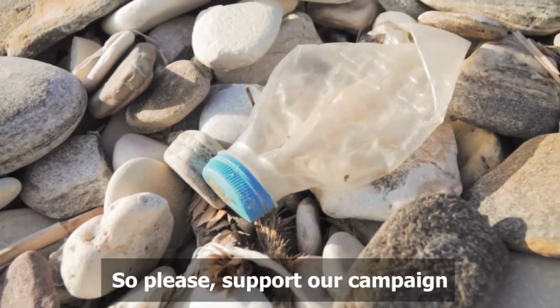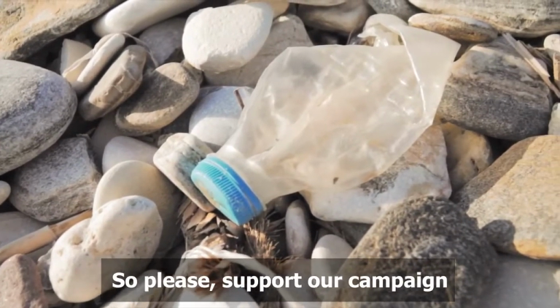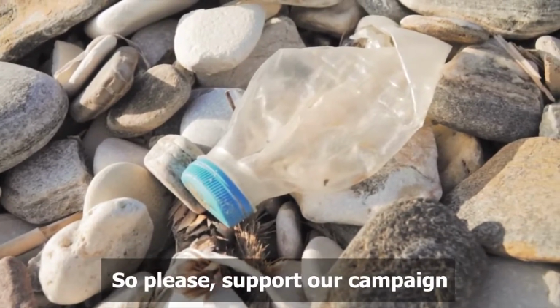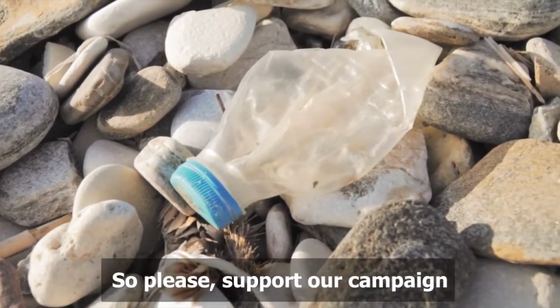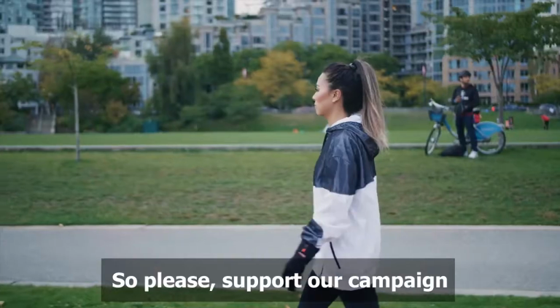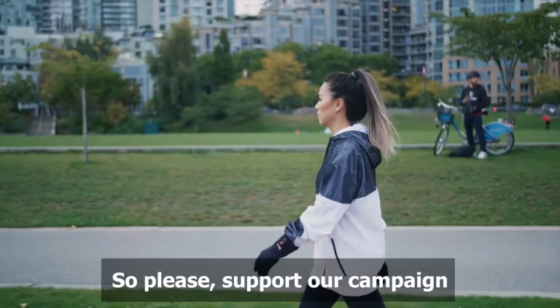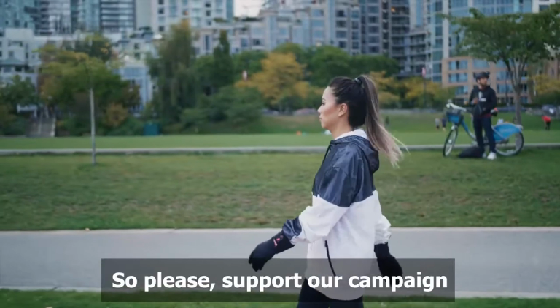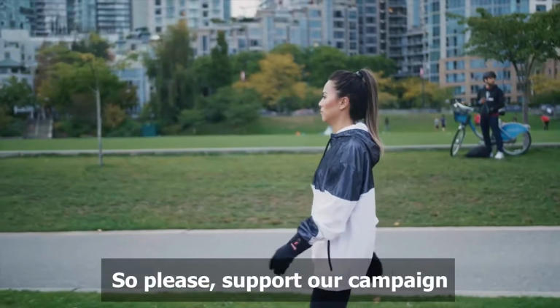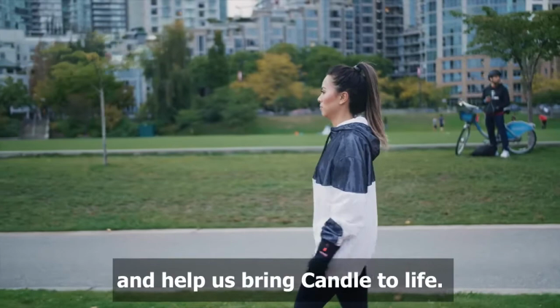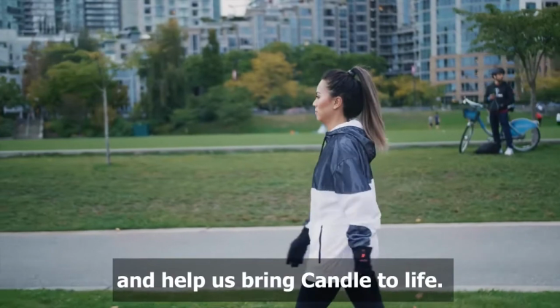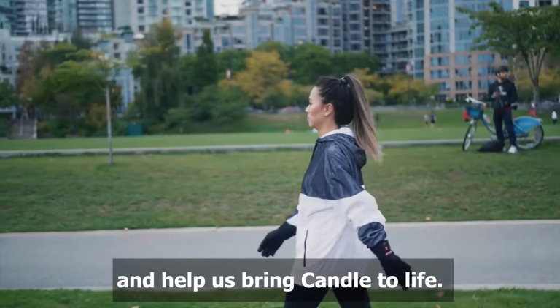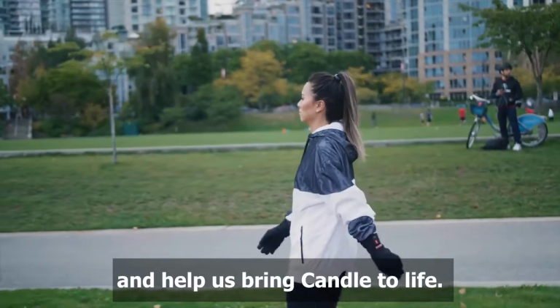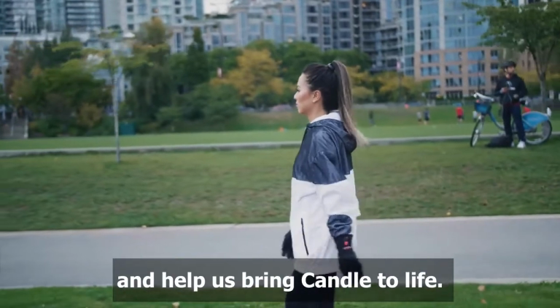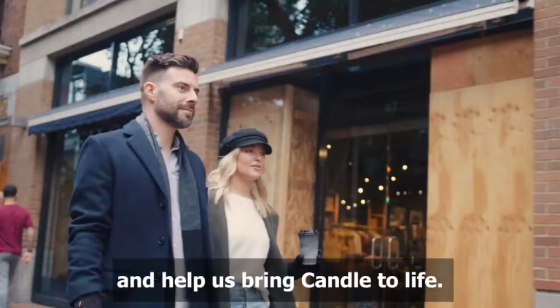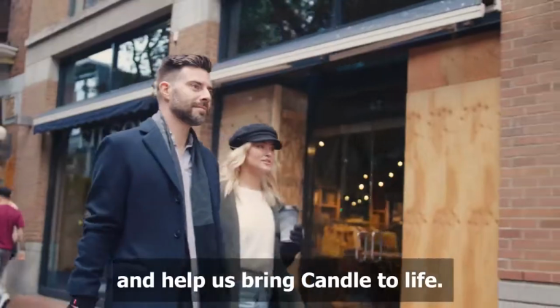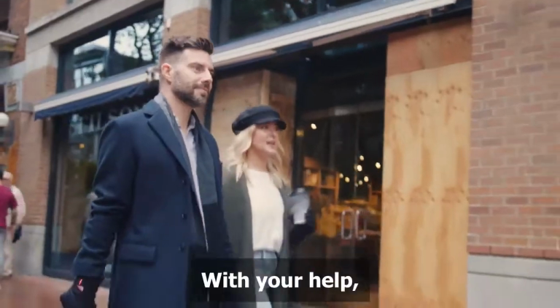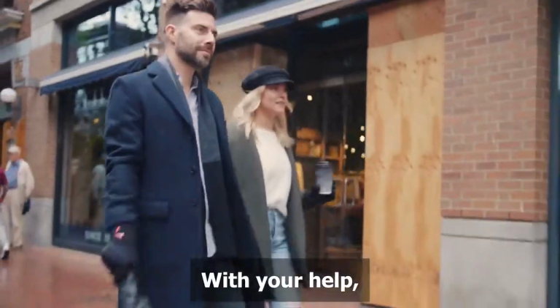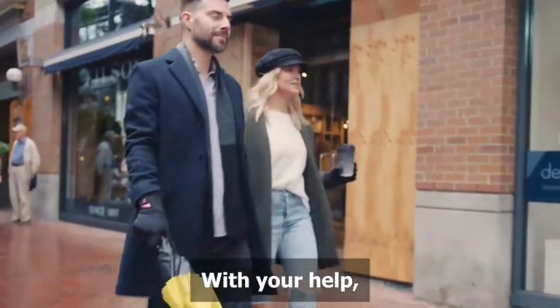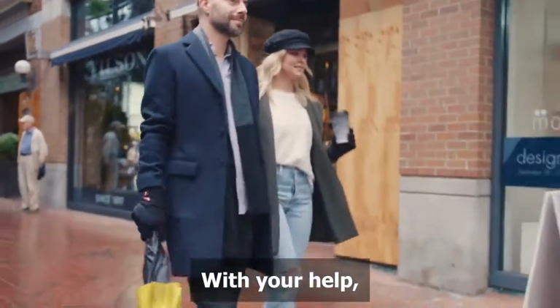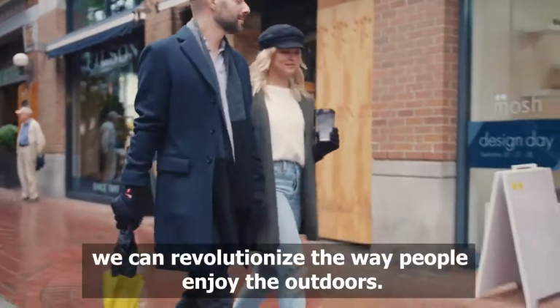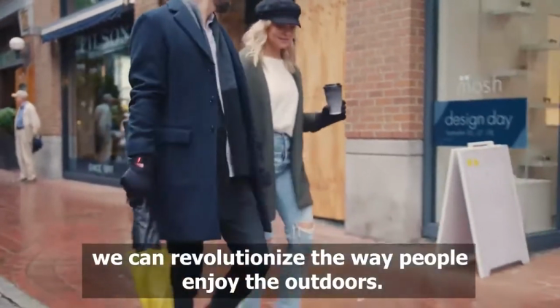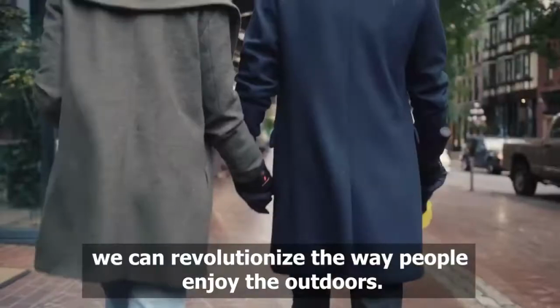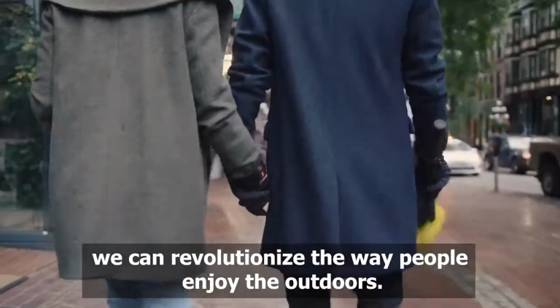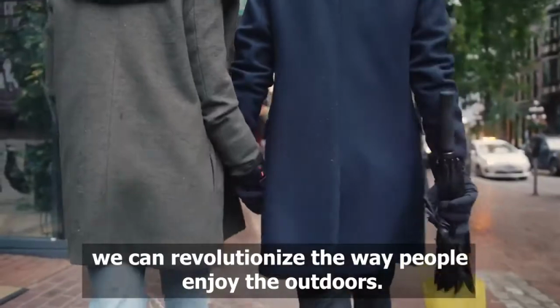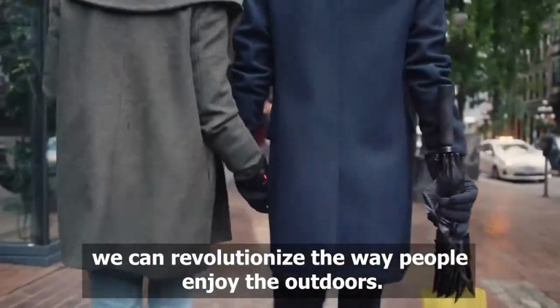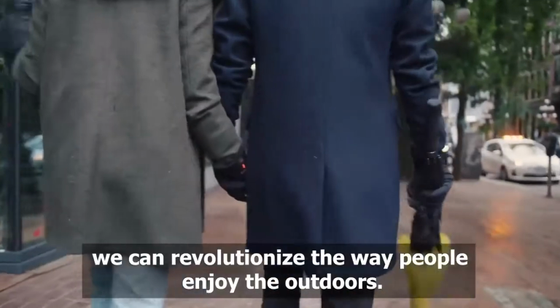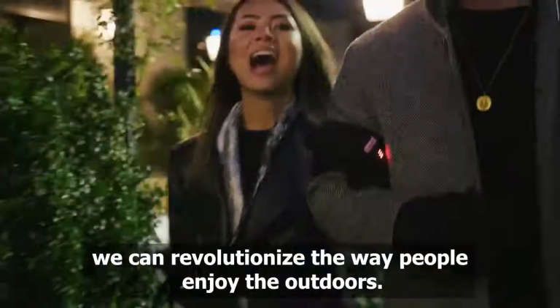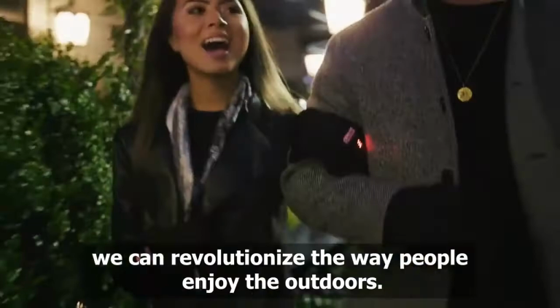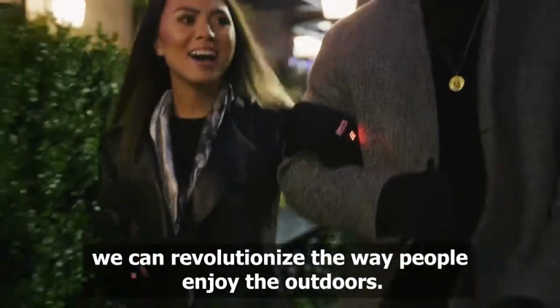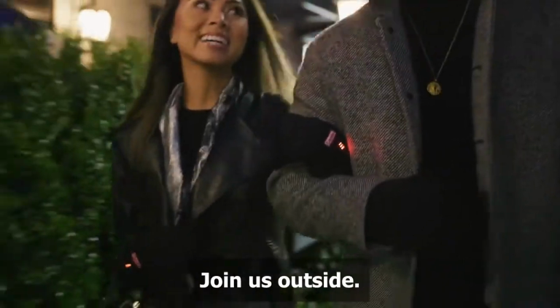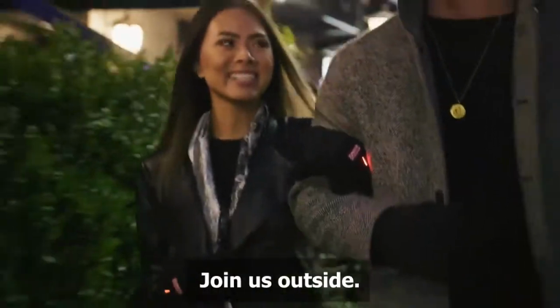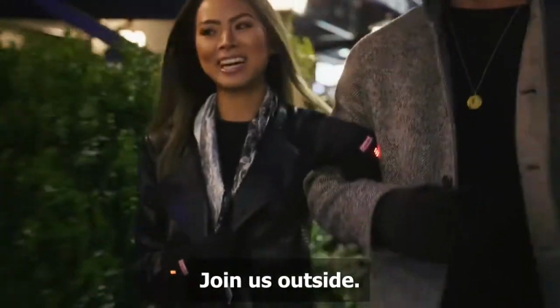So please, support our campaign and help us bring Candle to life. With your help, we can revolutionize the way people enjoy the outdoors. Join us outside.